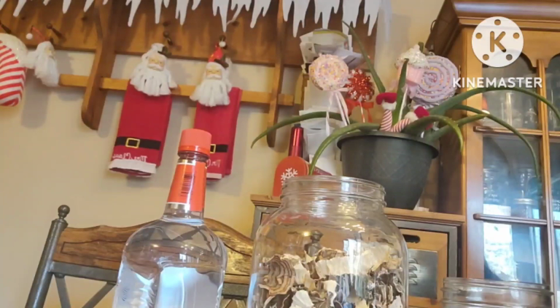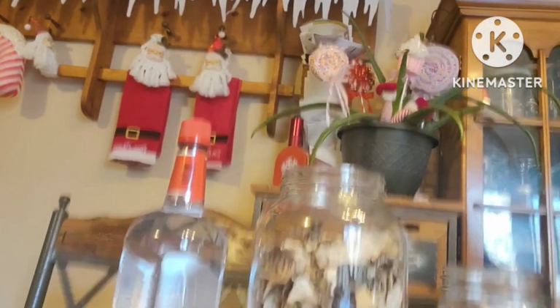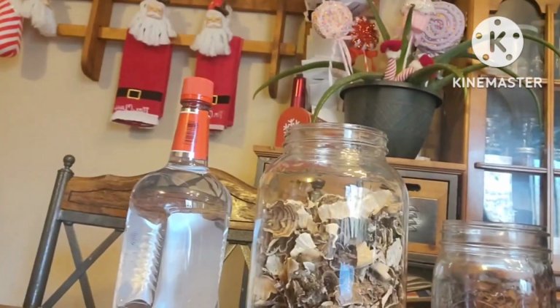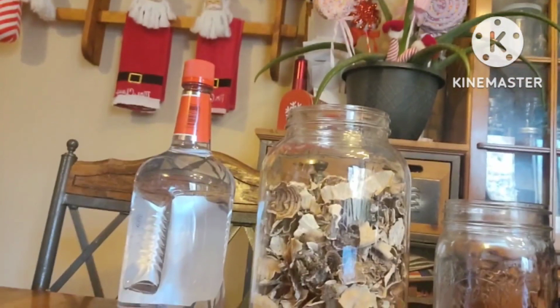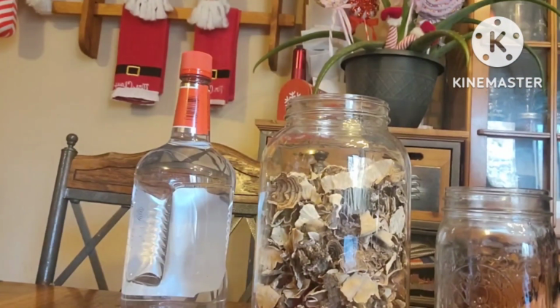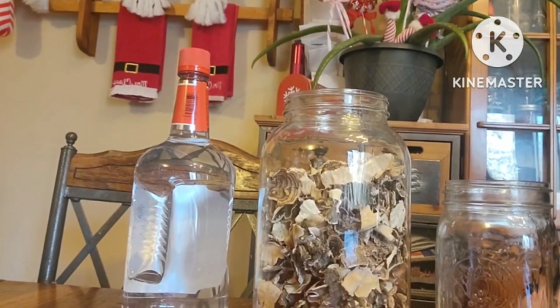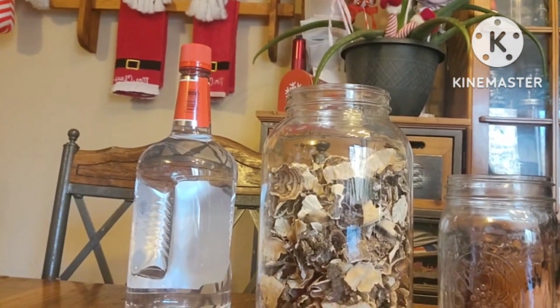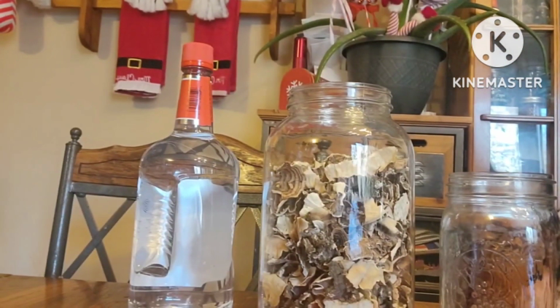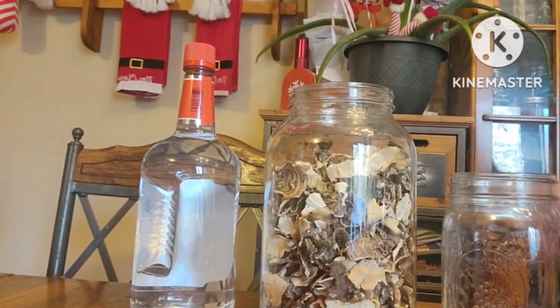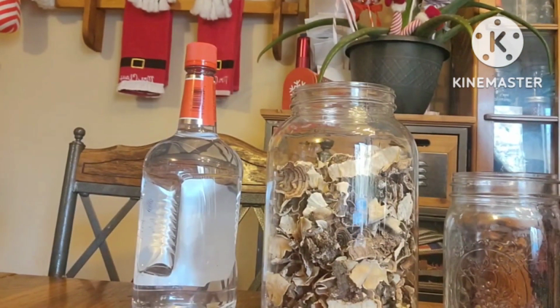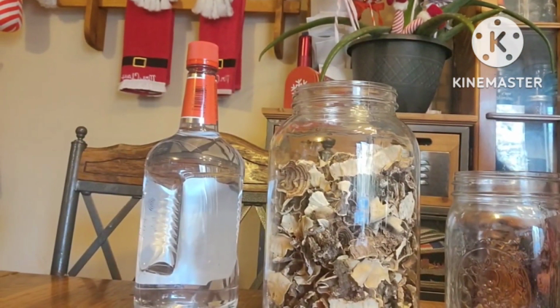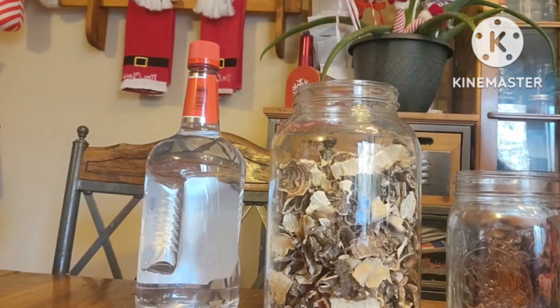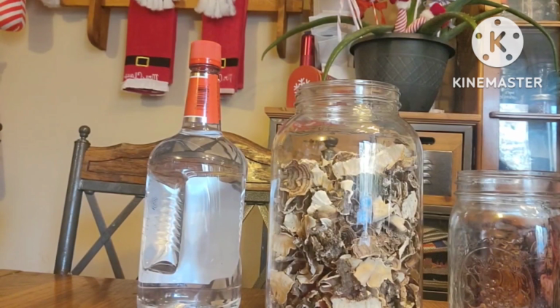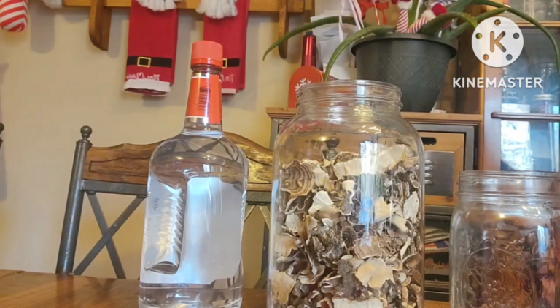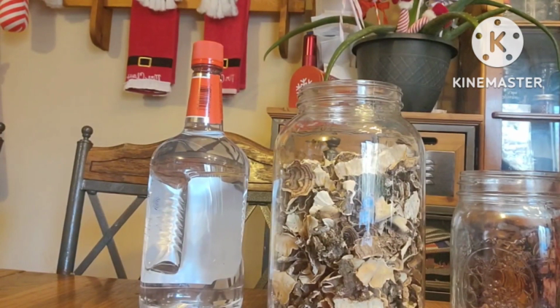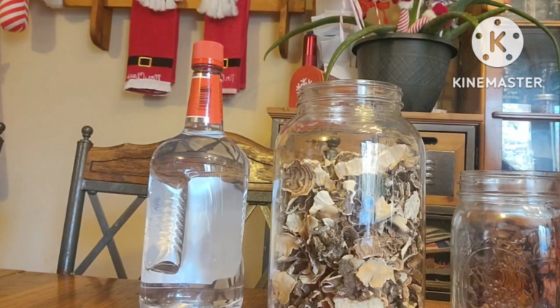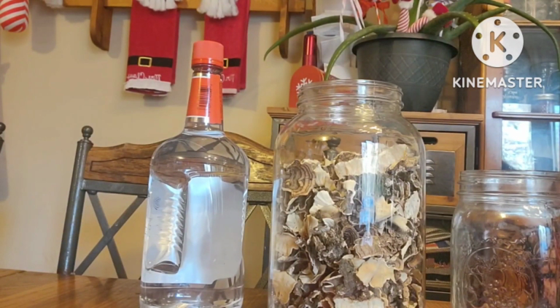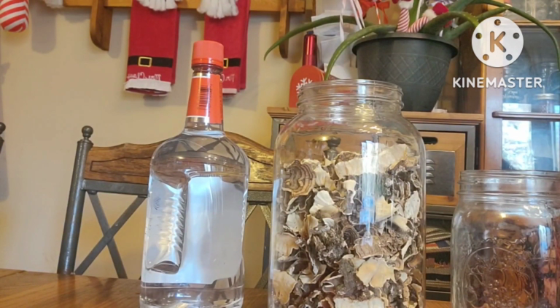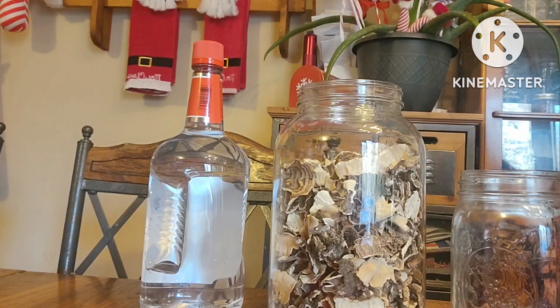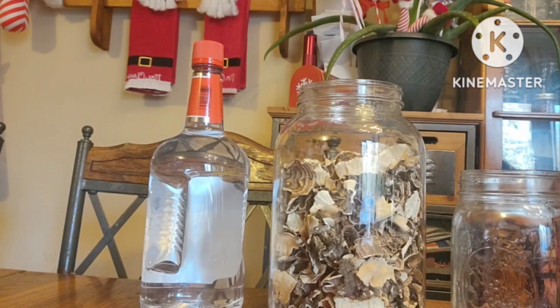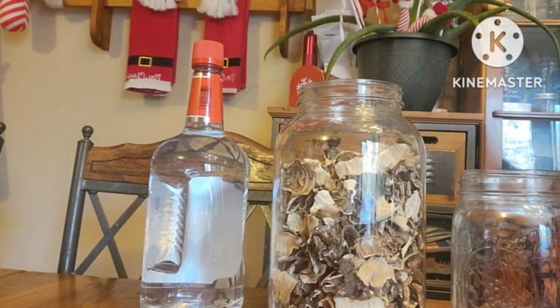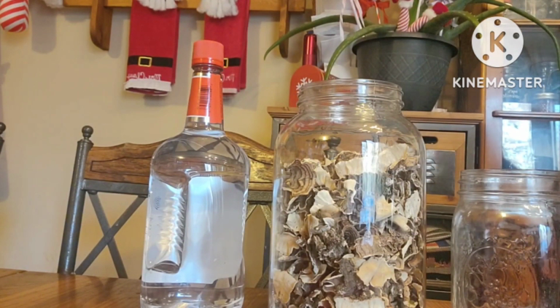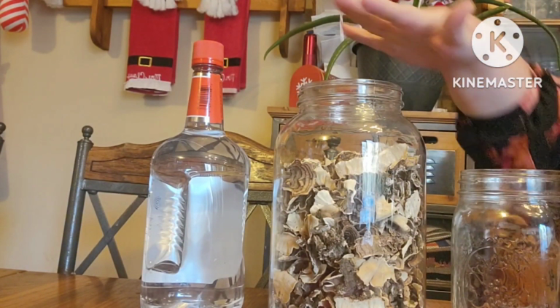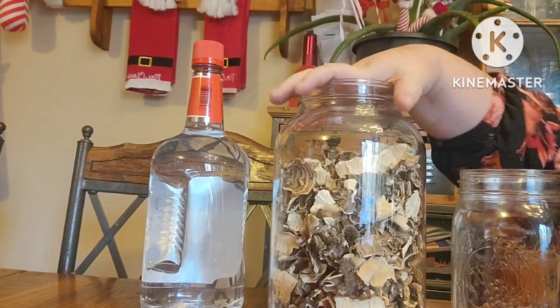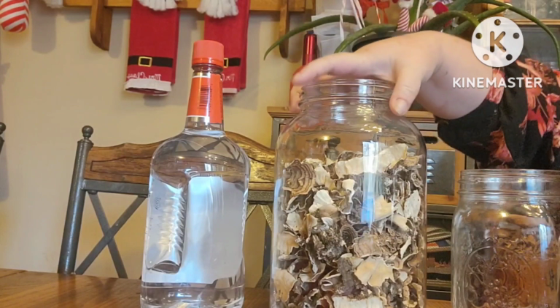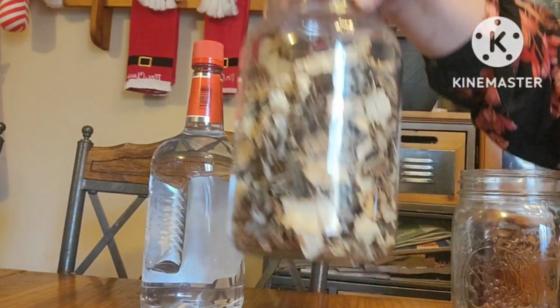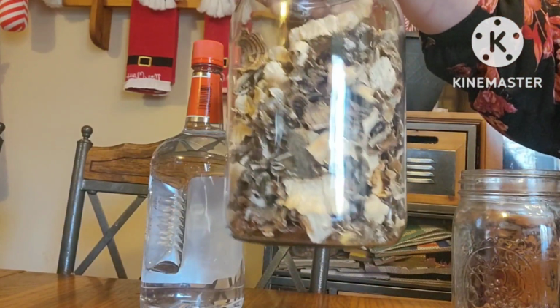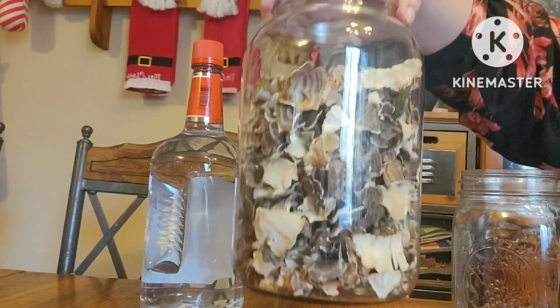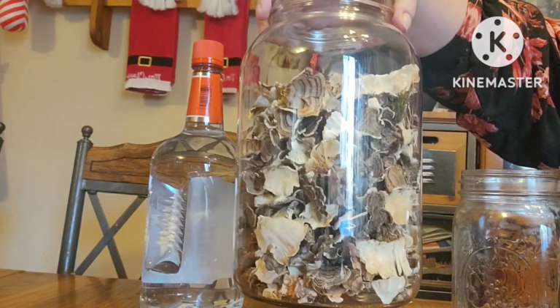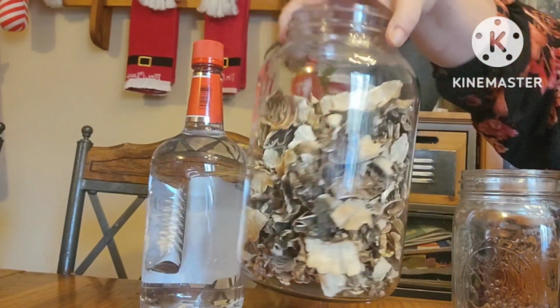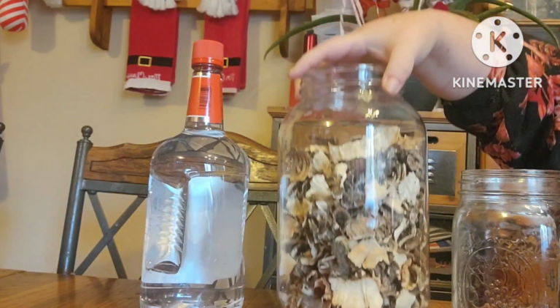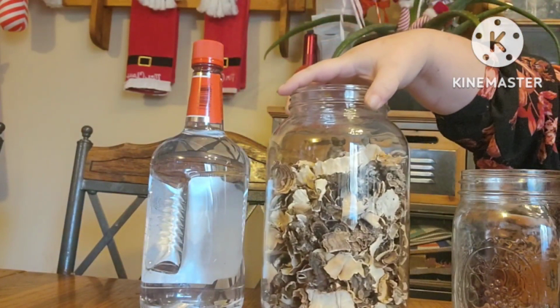Hi friends, let's talk turkey tail mushrooms. You're going to see me make a tincture. Why am I doing this? They're good for immune support and they give you a healthy response to inflammation.